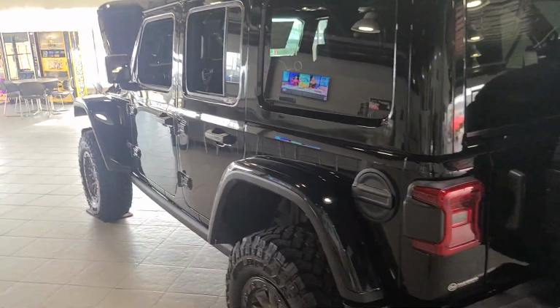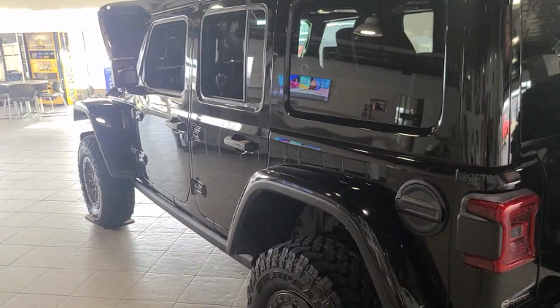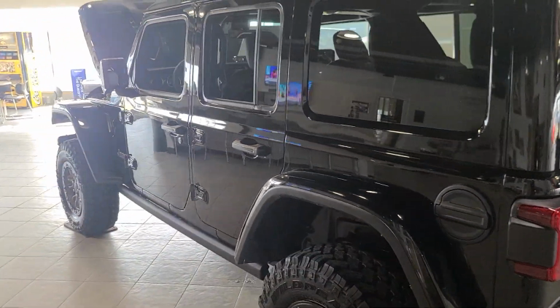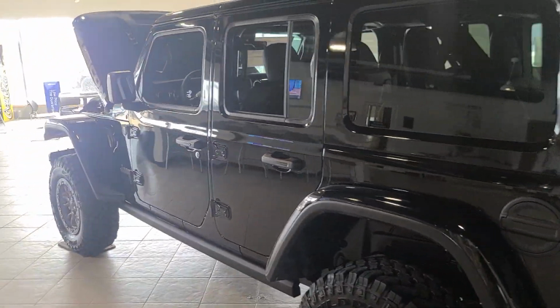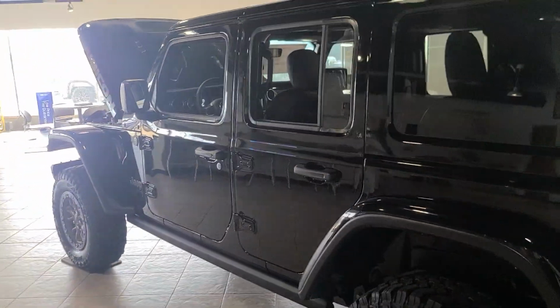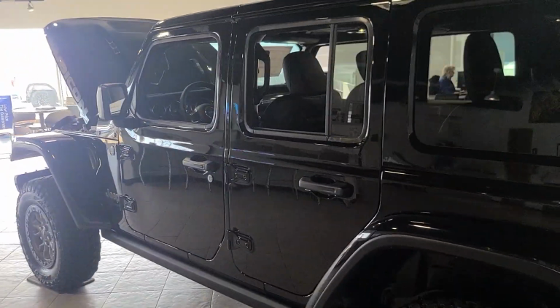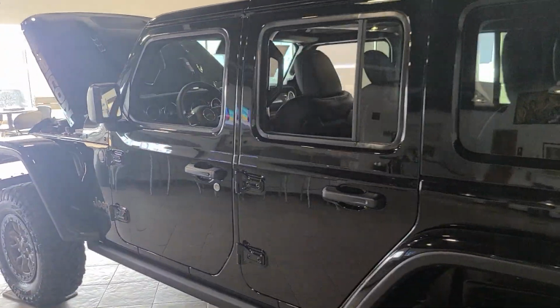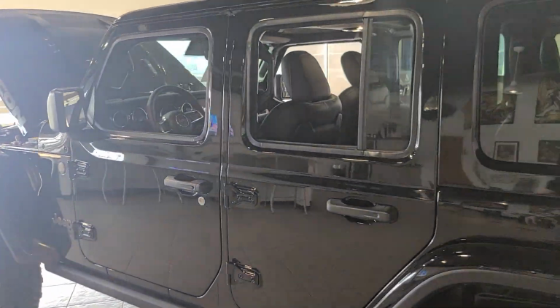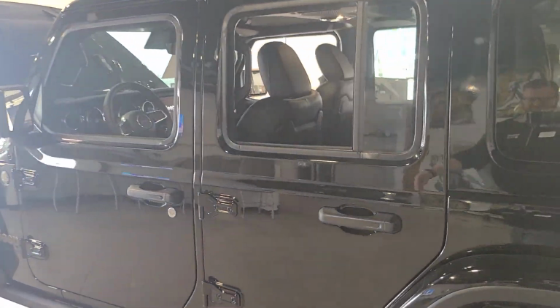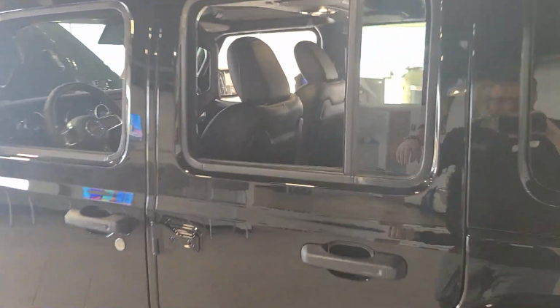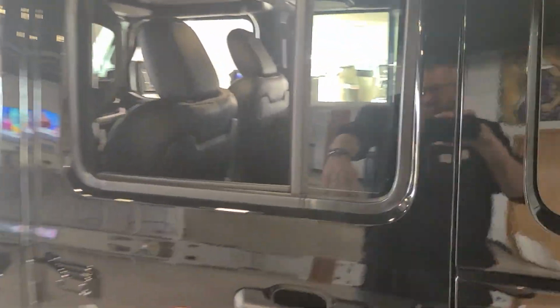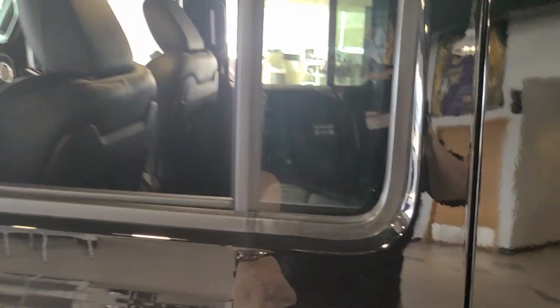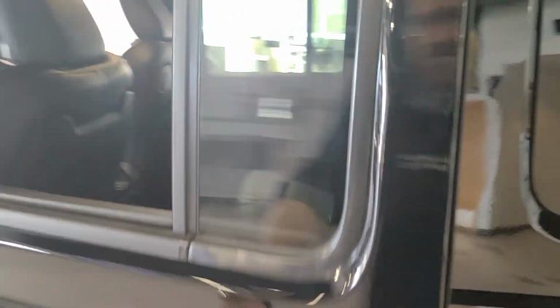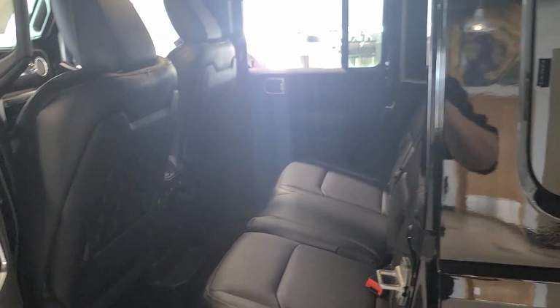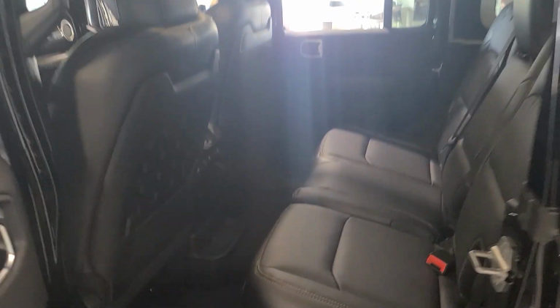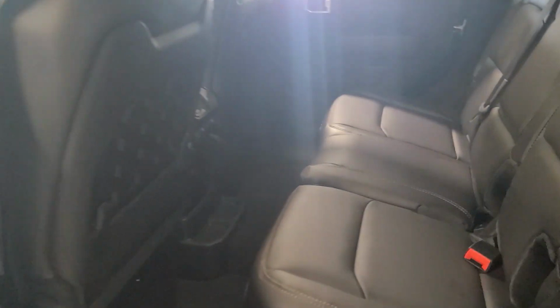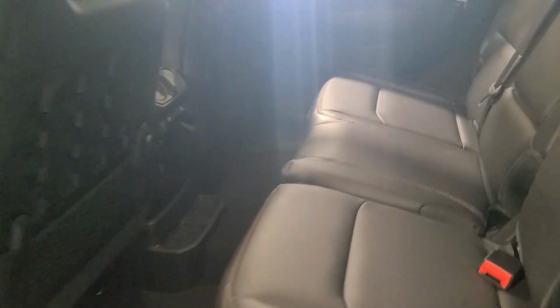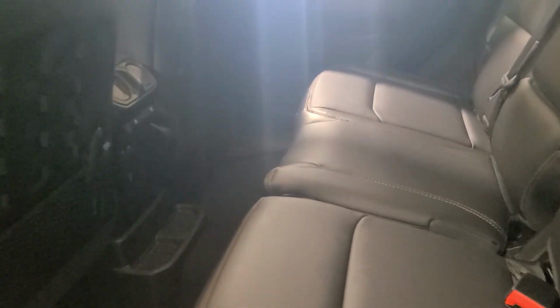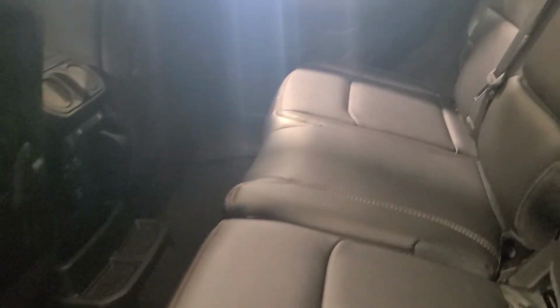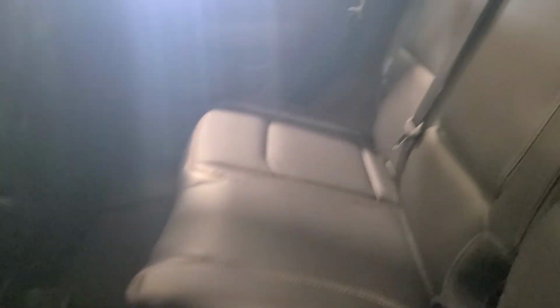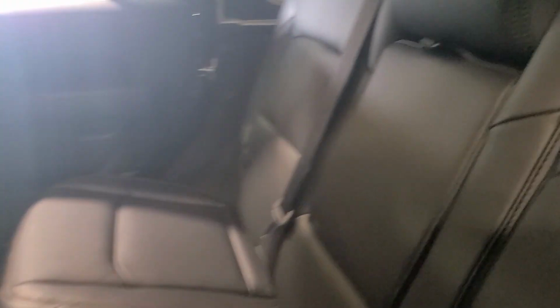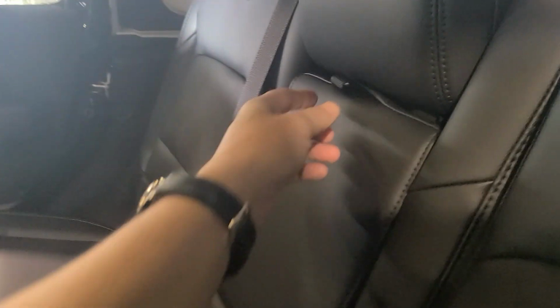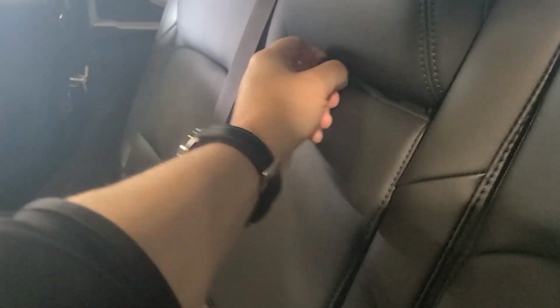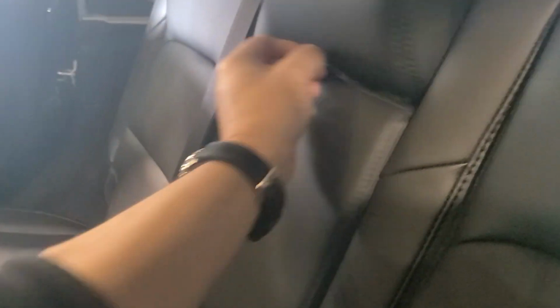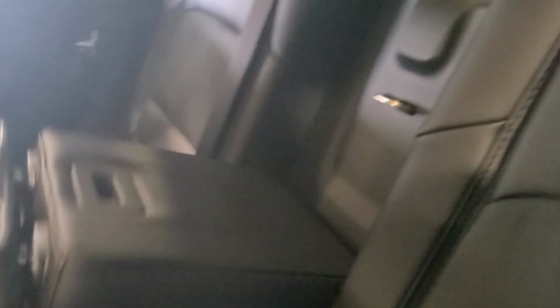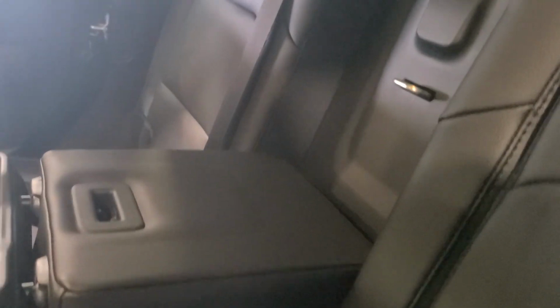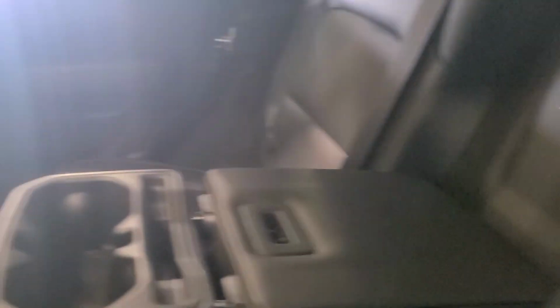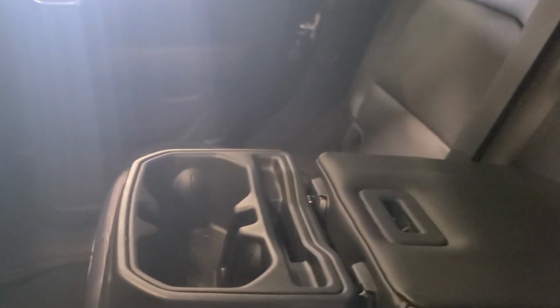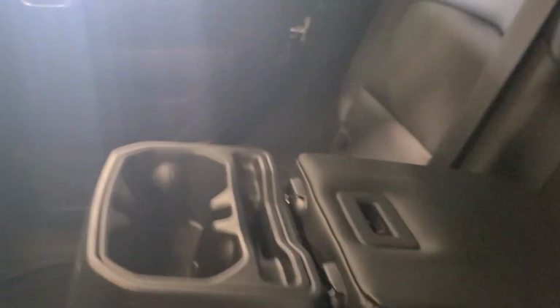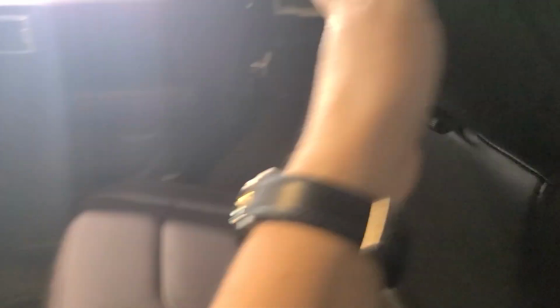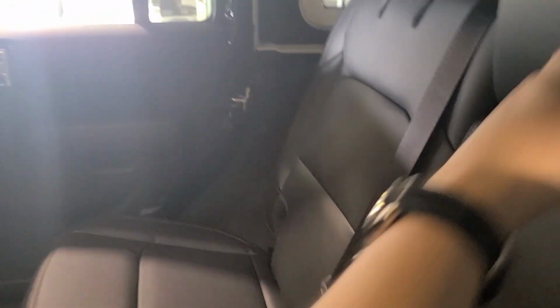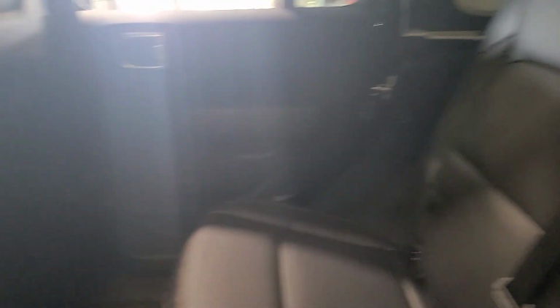Coming down the driver's side again, let's go ahead and take a look inside the second row. Inside the second row here, all leather seats. It does have a pull-down drink carrier here for your passengers in the back.